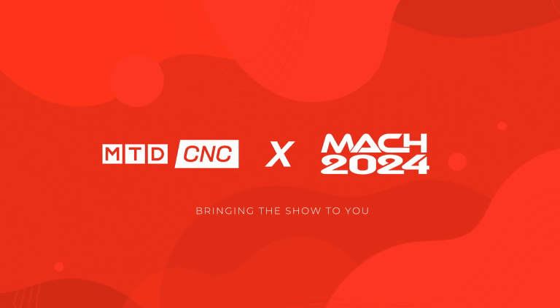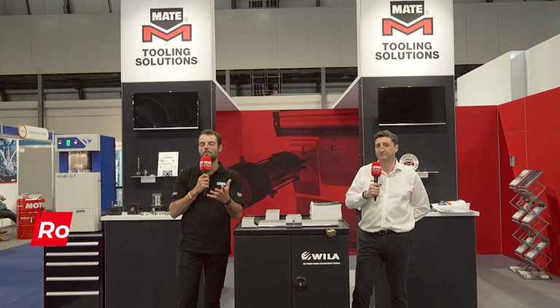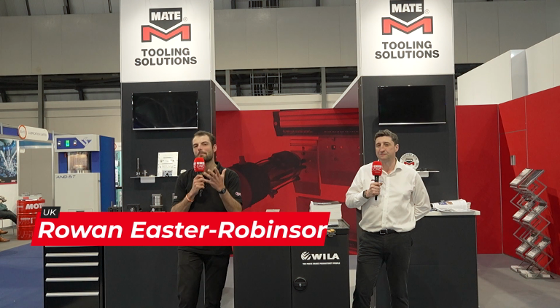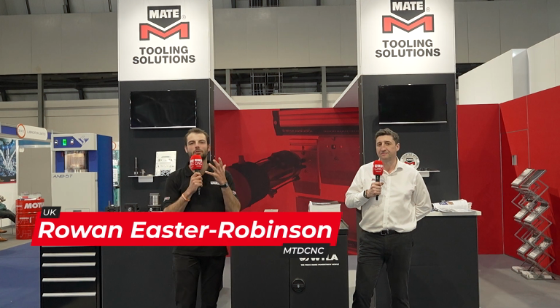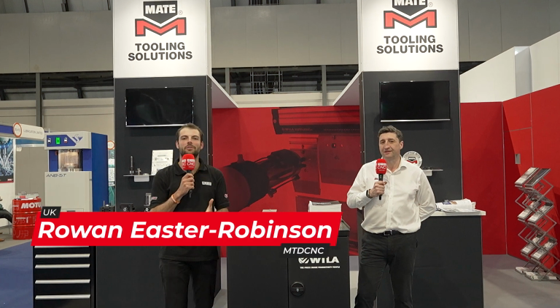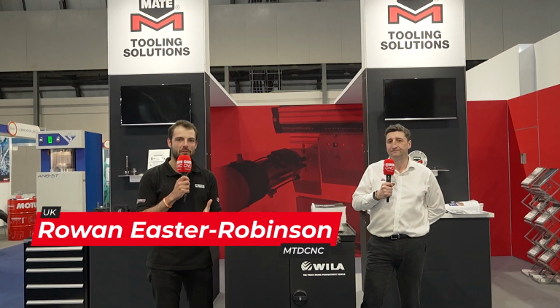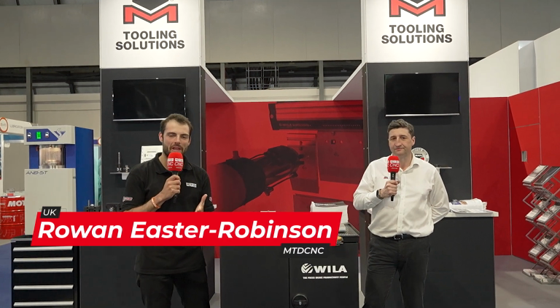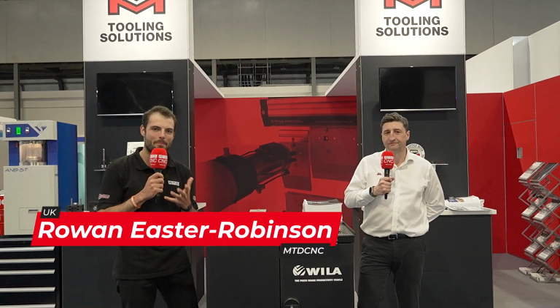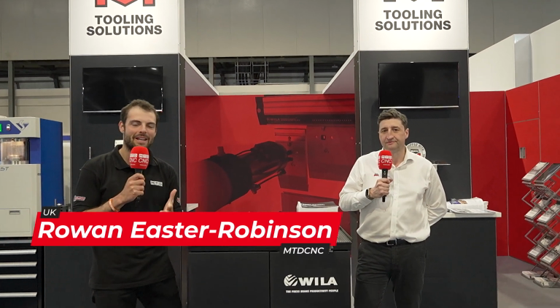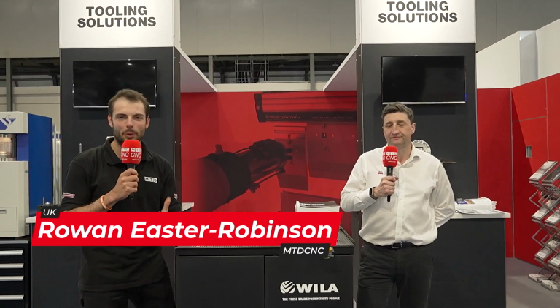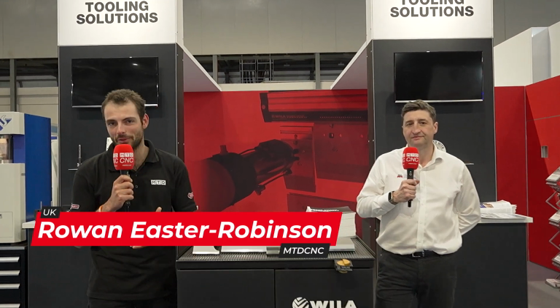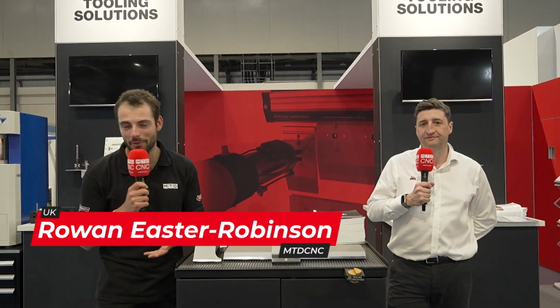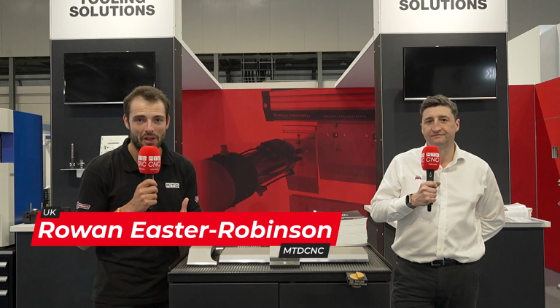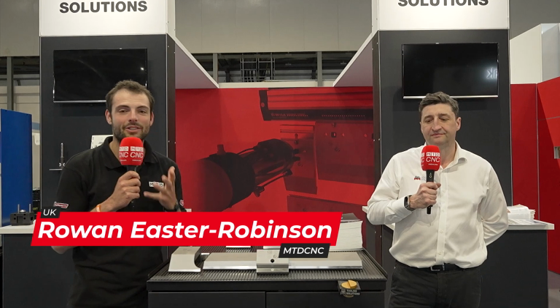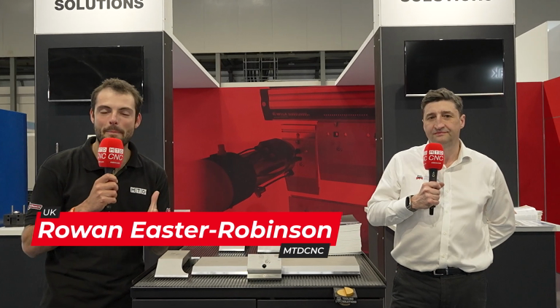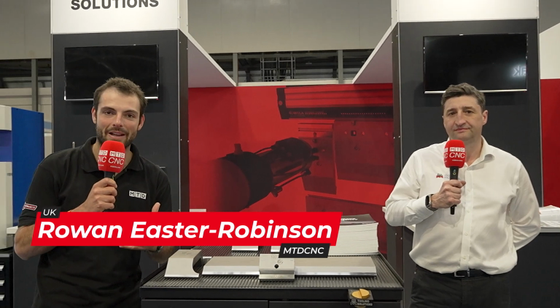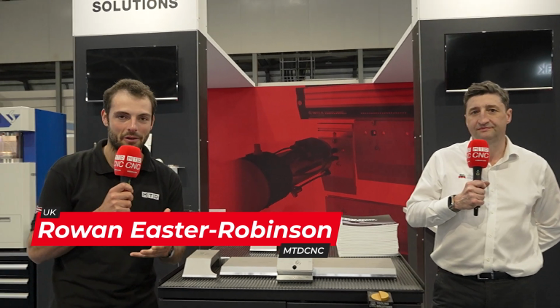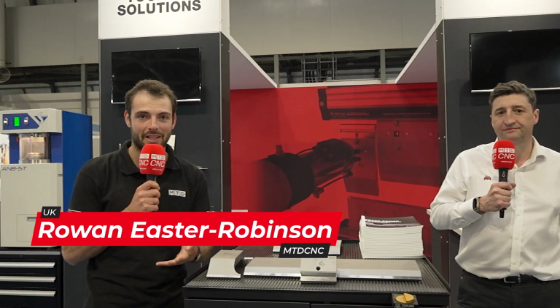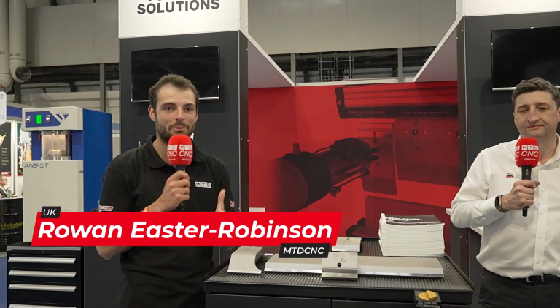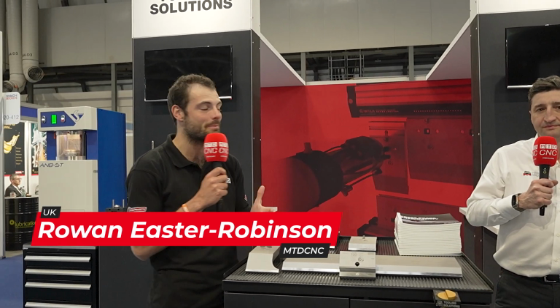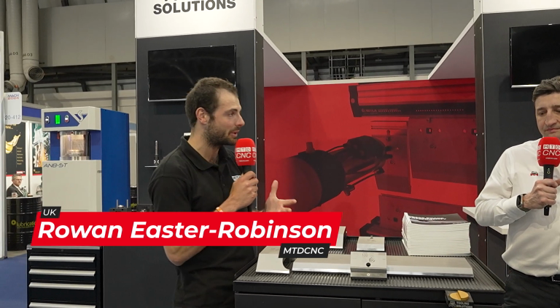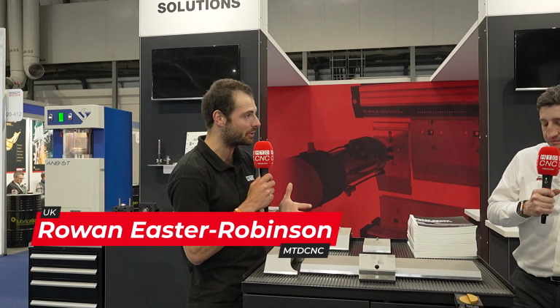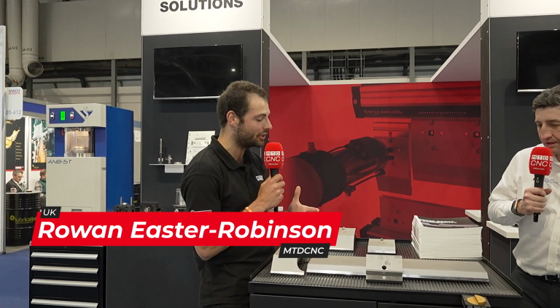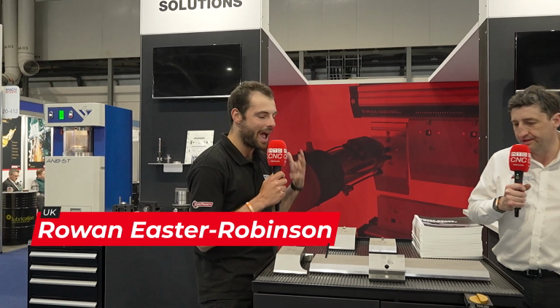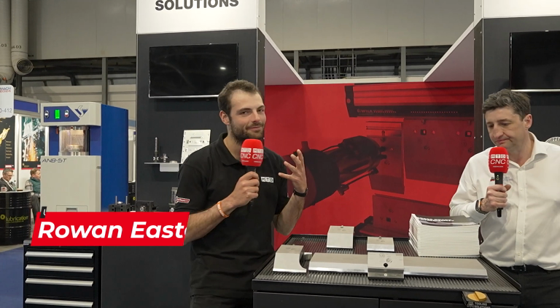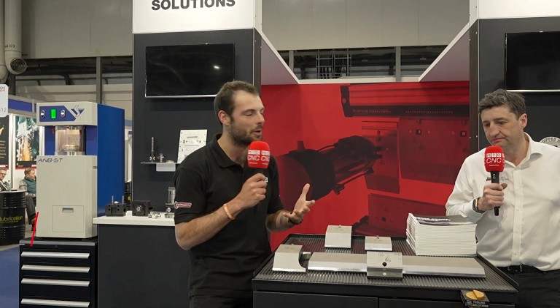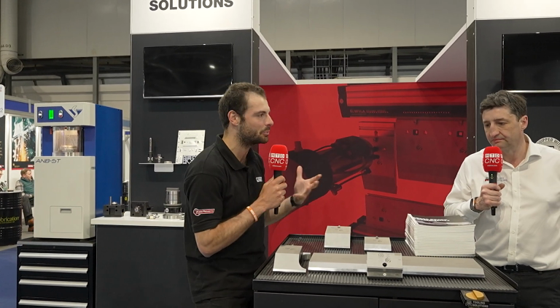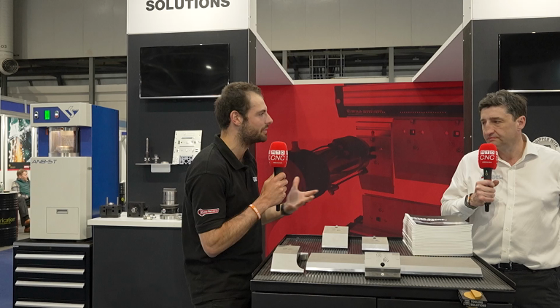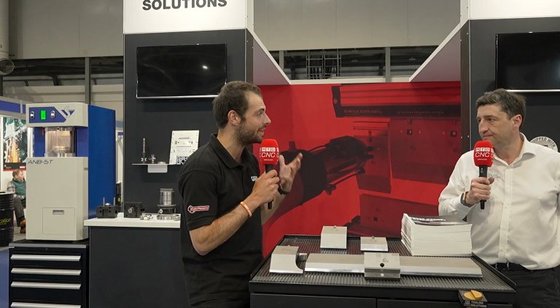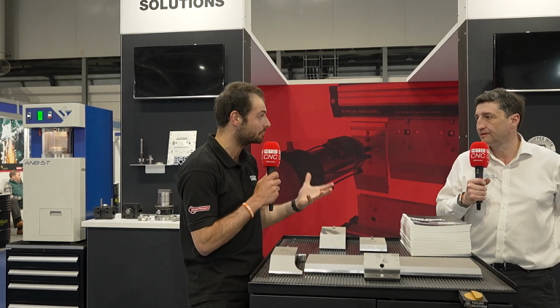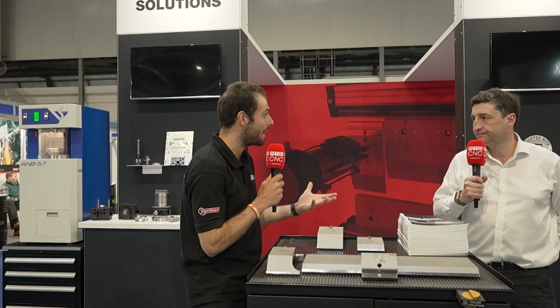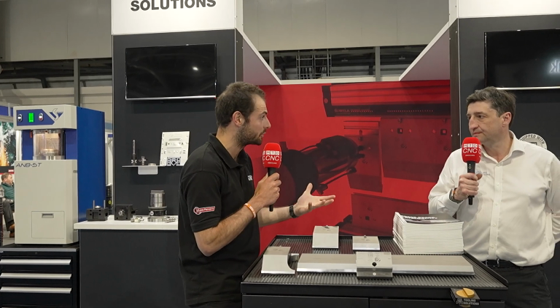Welcome back to MACH 2024. We're here on the MATE Tooling Solutions Center. We've got a jam-packed video for you today just about sheet metal fabrication and loads of brand new developments here for MACH 2024.